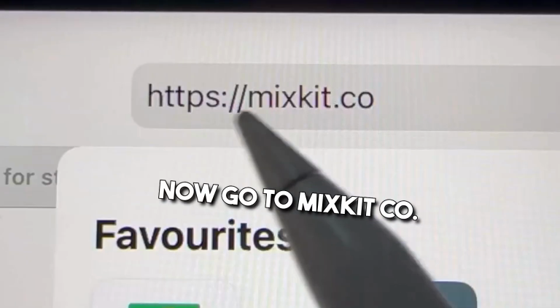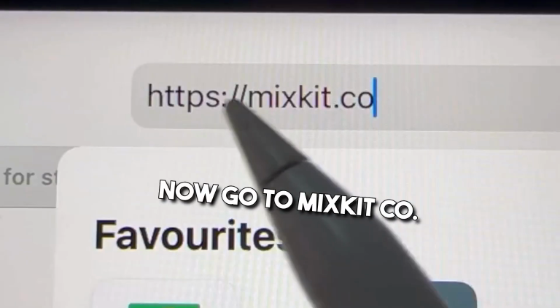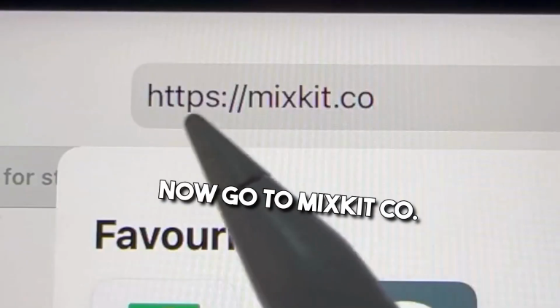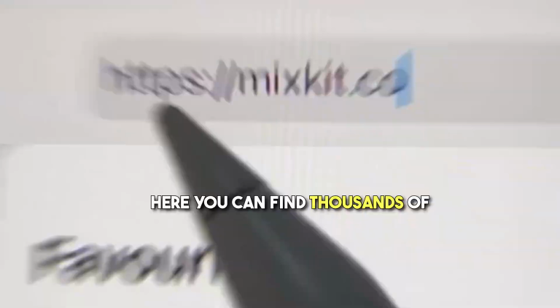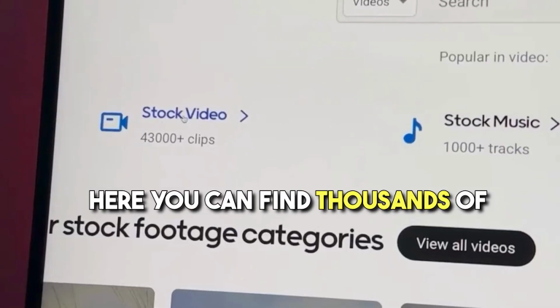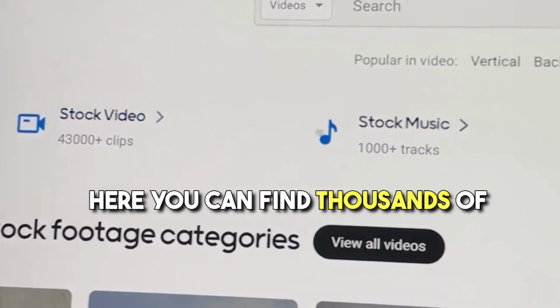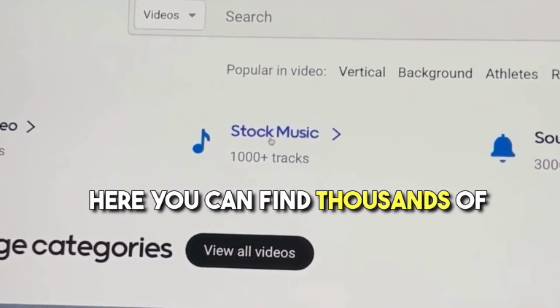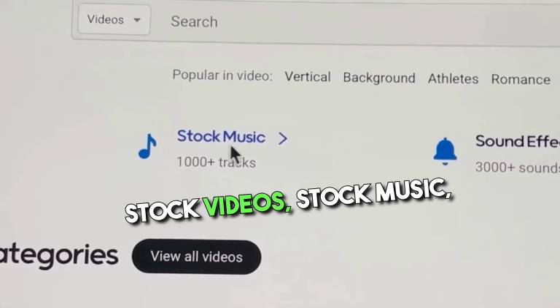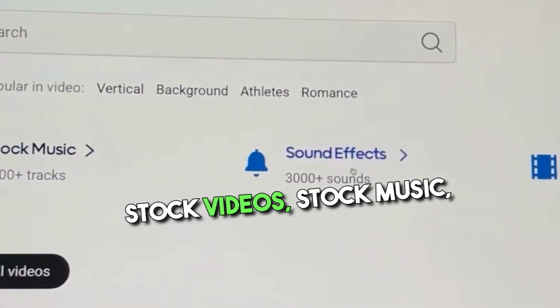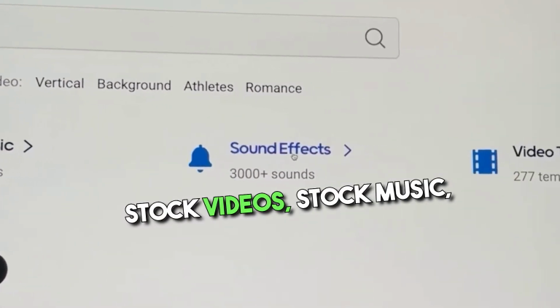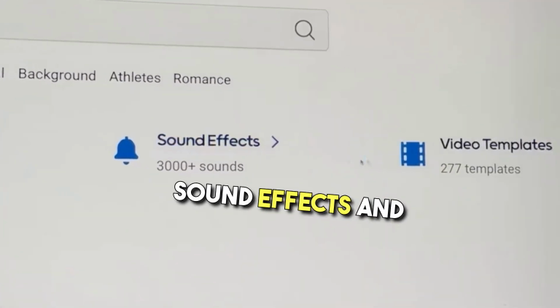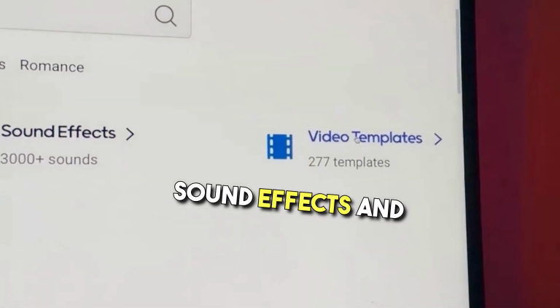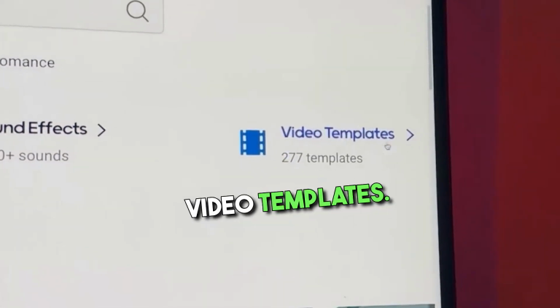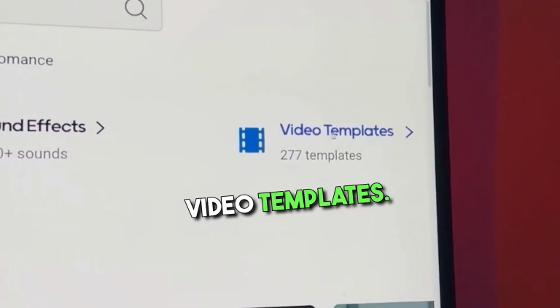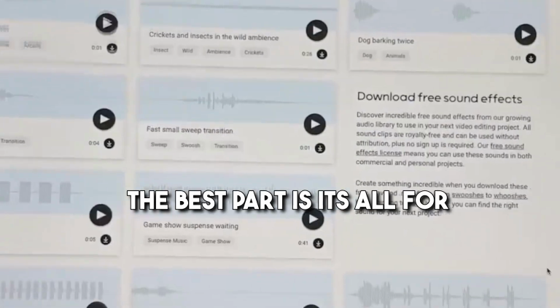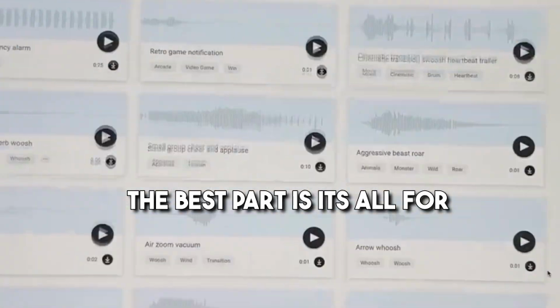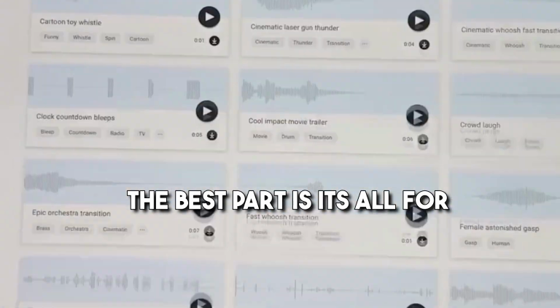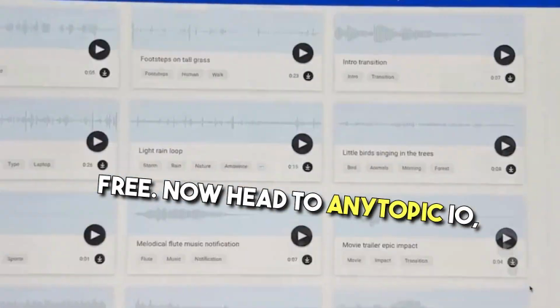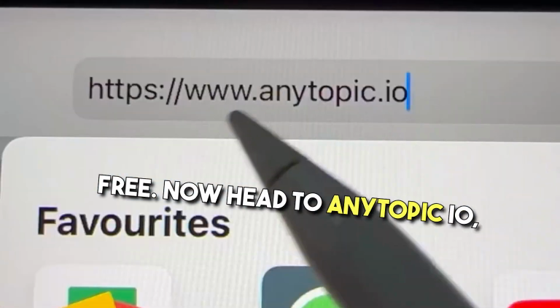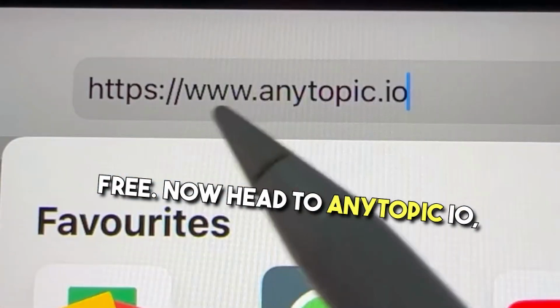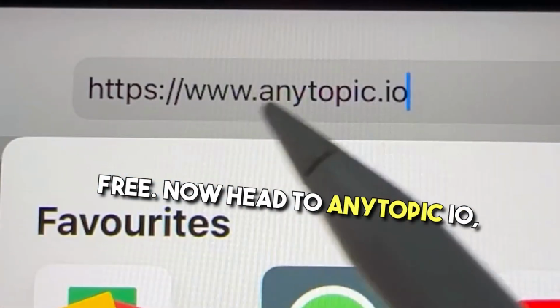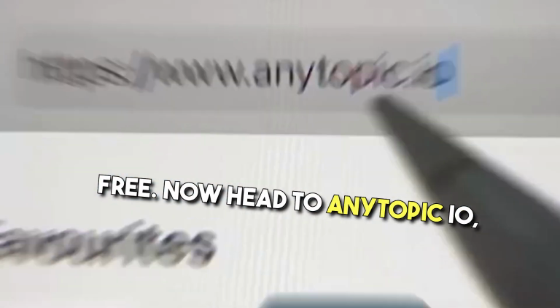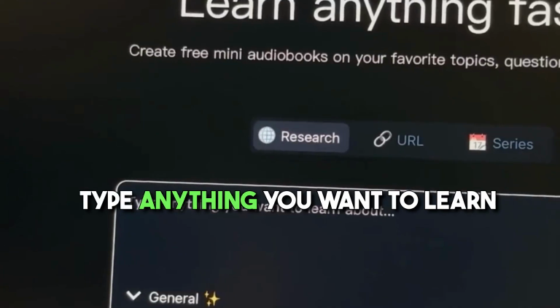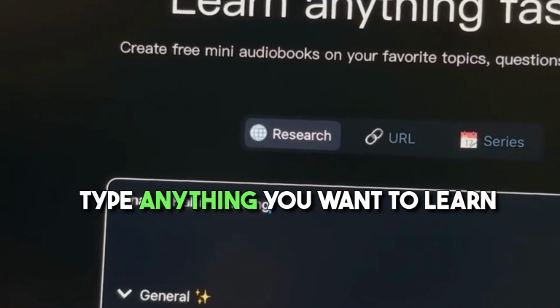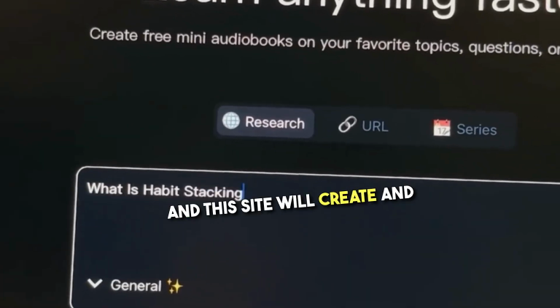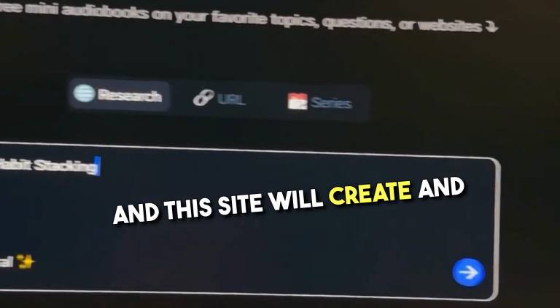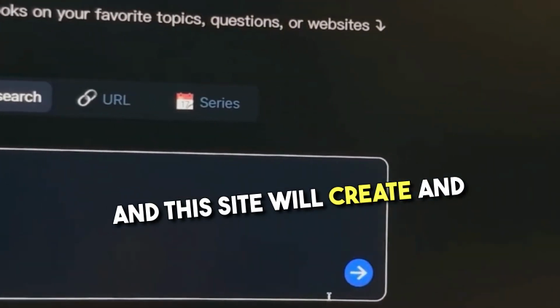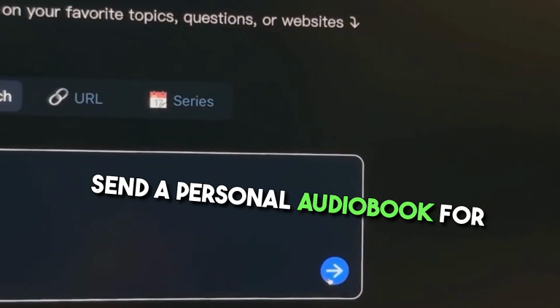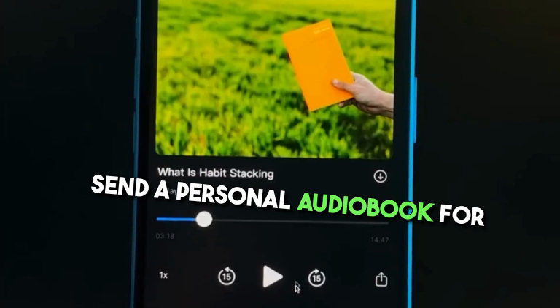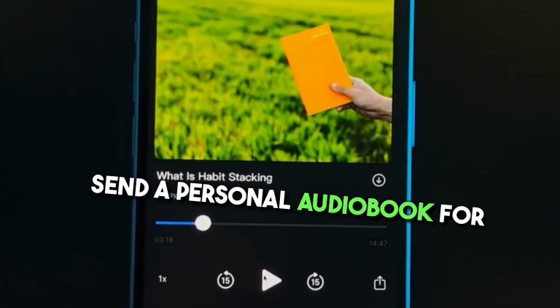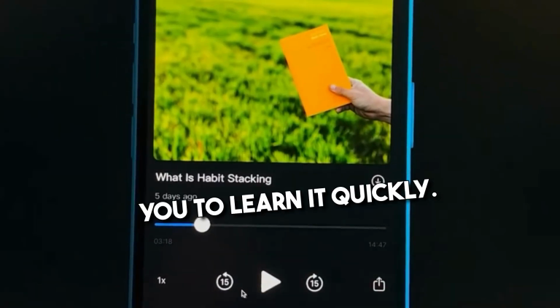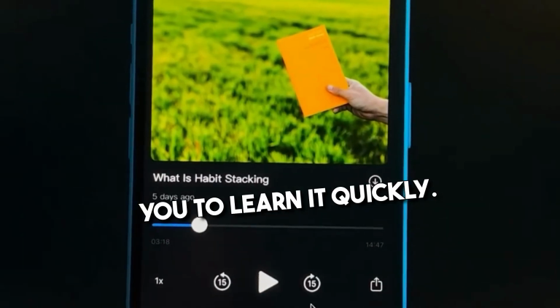Now go to mixkit.co. Here you can find thousands of stock videos, stock music, sound effects, and video templates. The best part is it's all for free. Now head to anytopic.io — type anything you want to learn and this site will create and send a personal audiobook for you to learn it quickly.